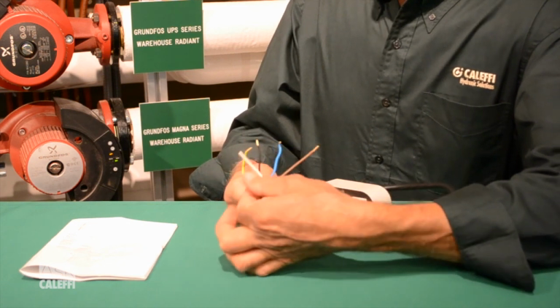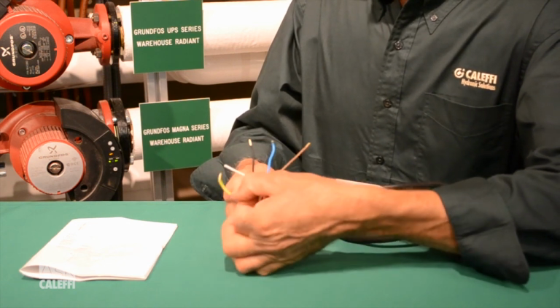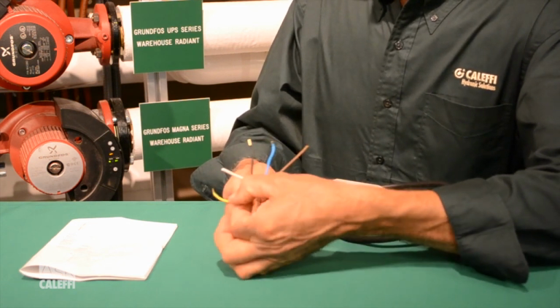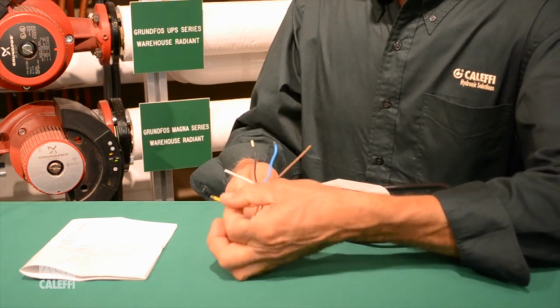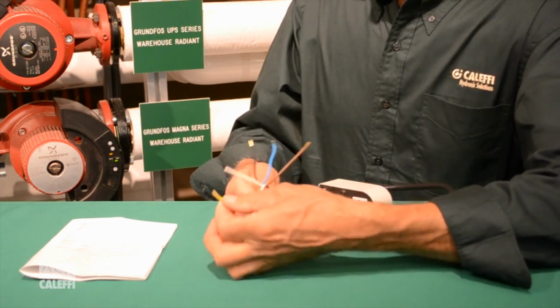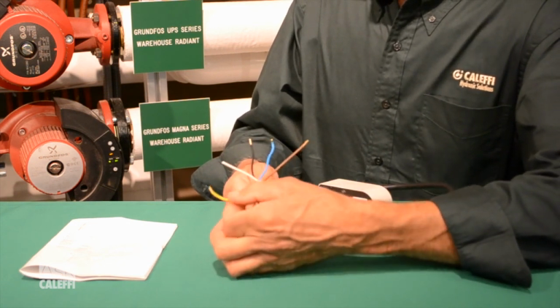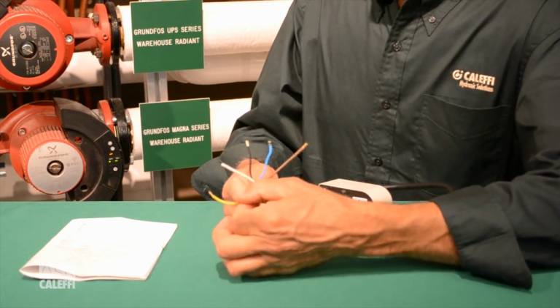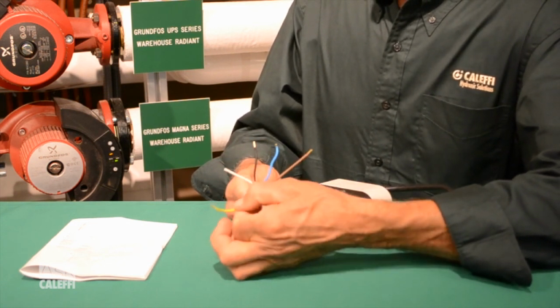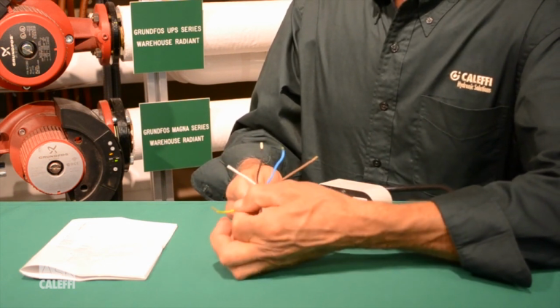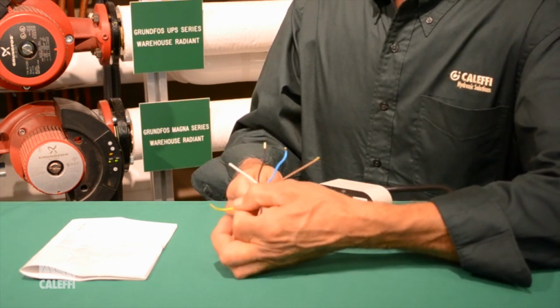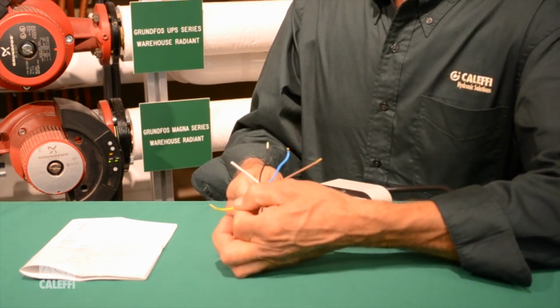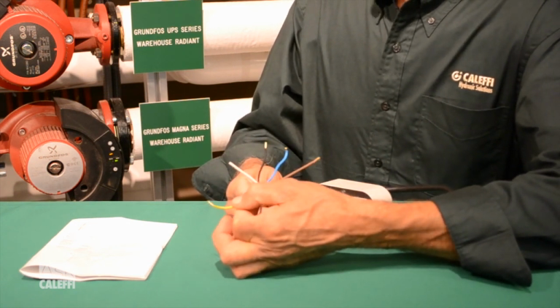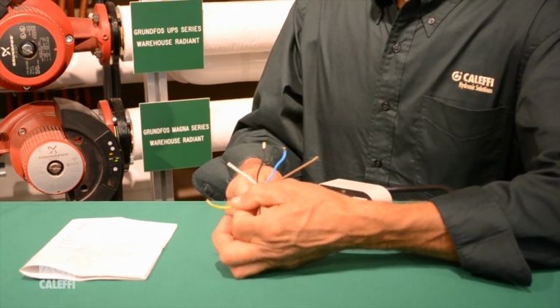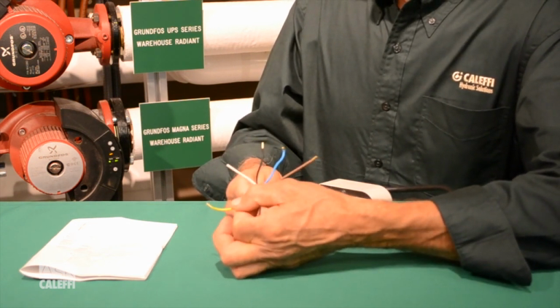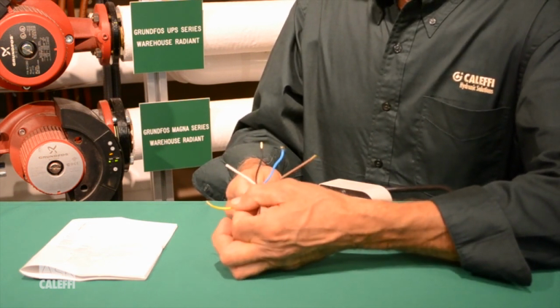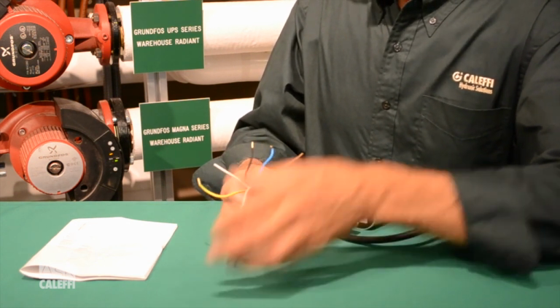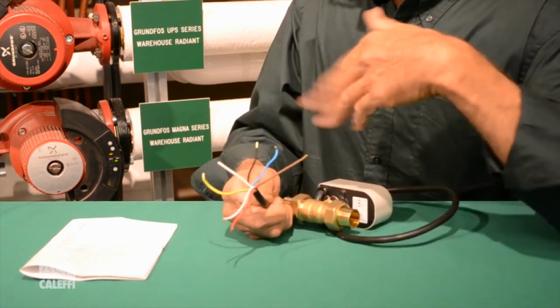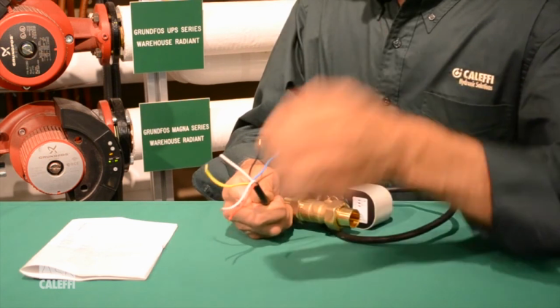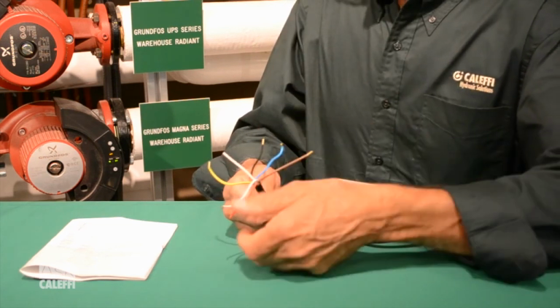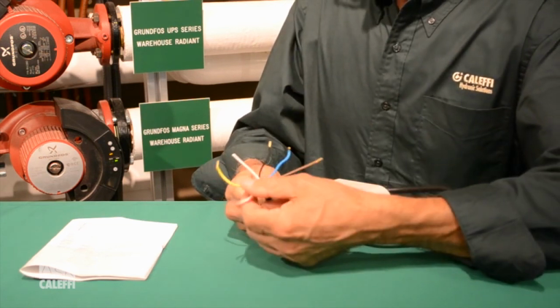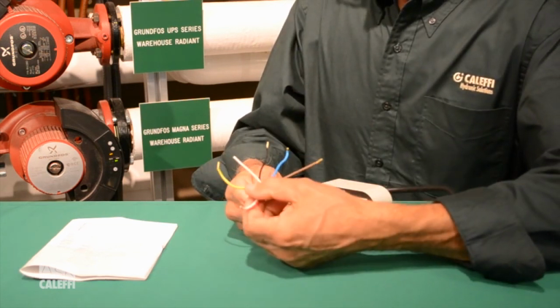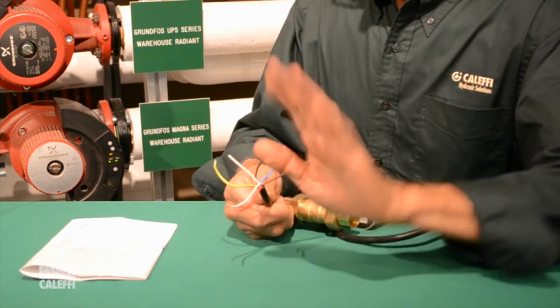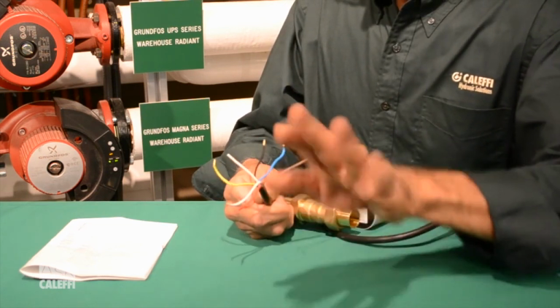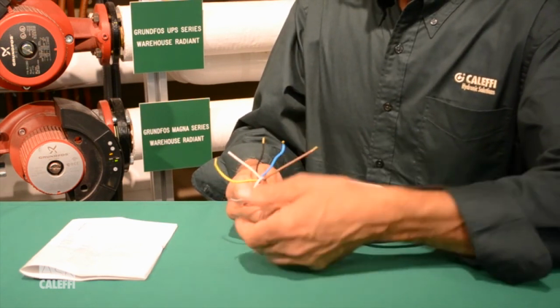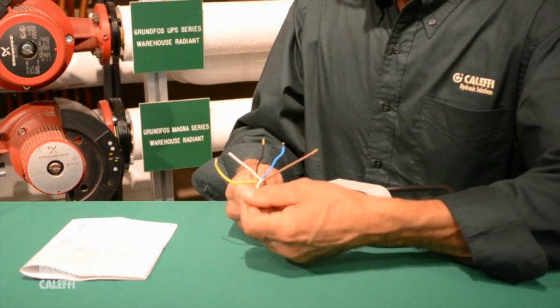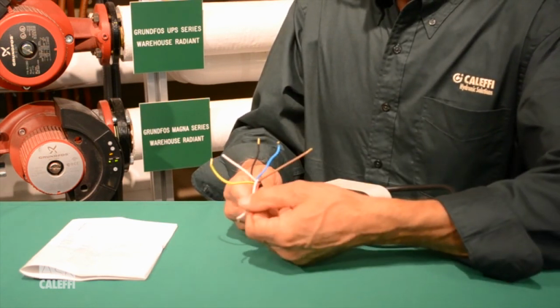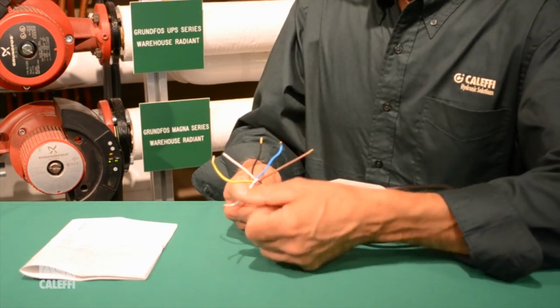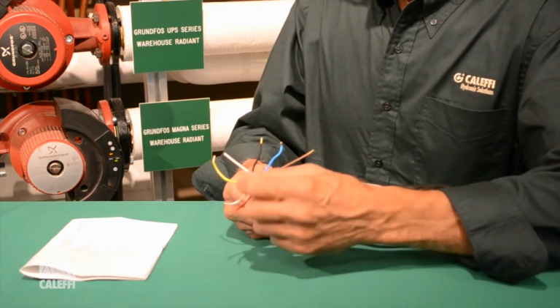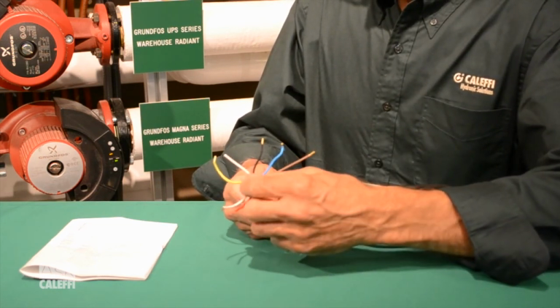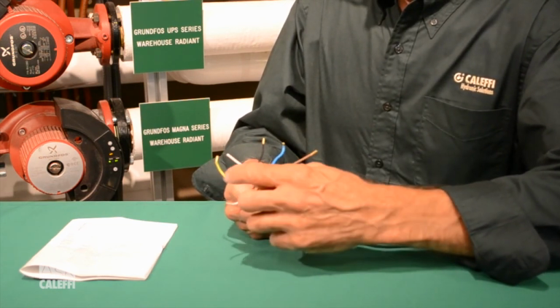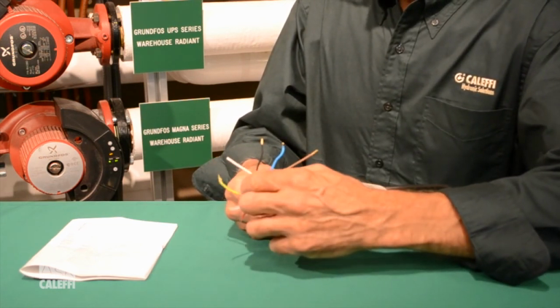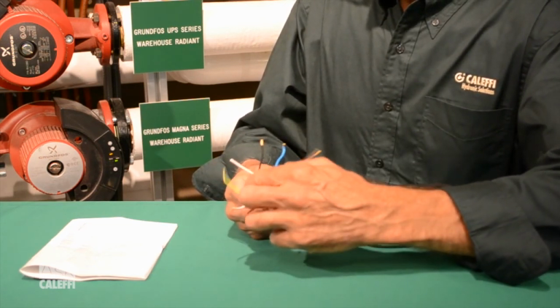The green and yellow — green is always the ground, that's an earth ground. So we're going to ground this valve to a ground at your connection point.